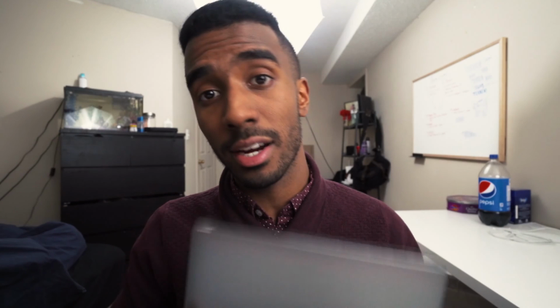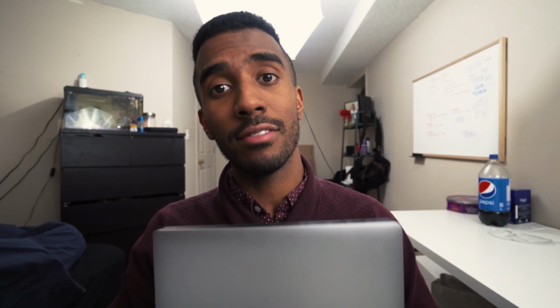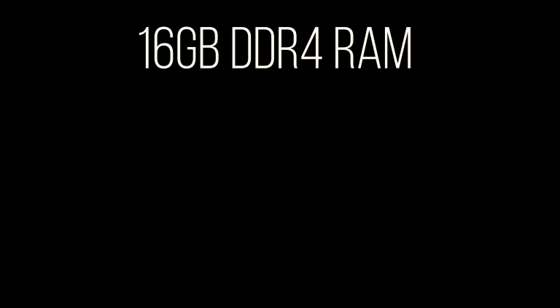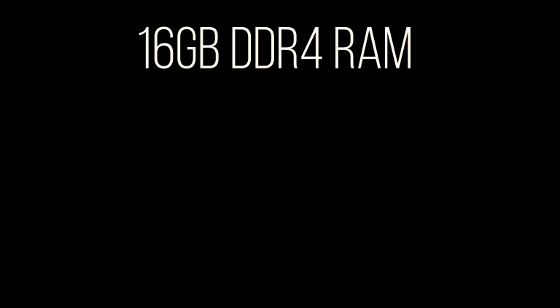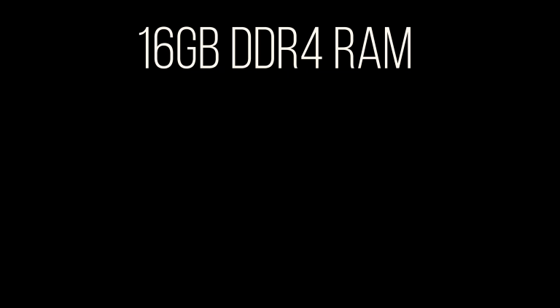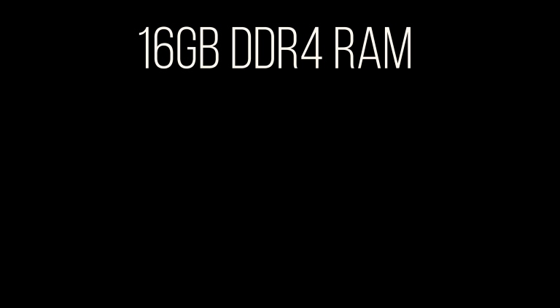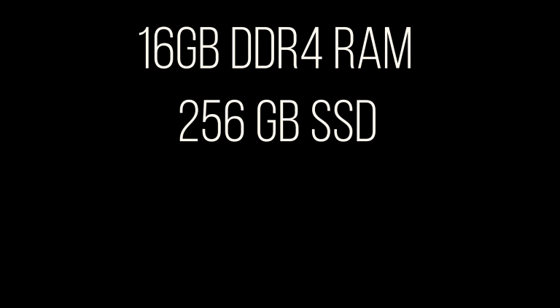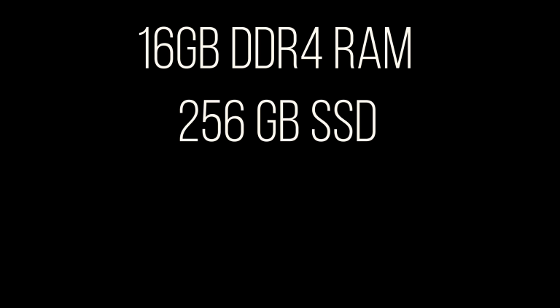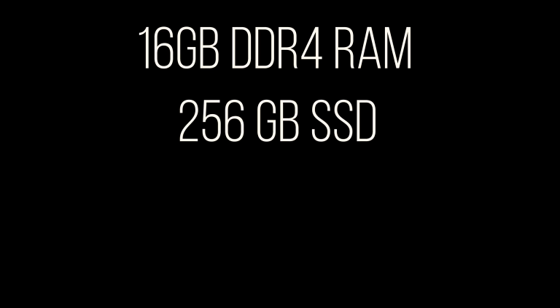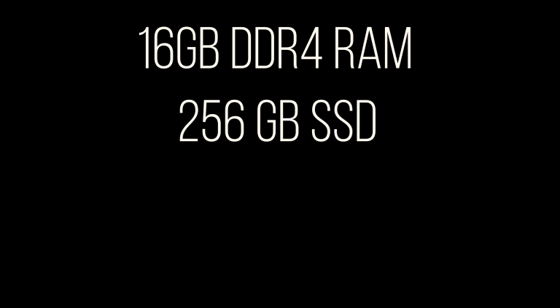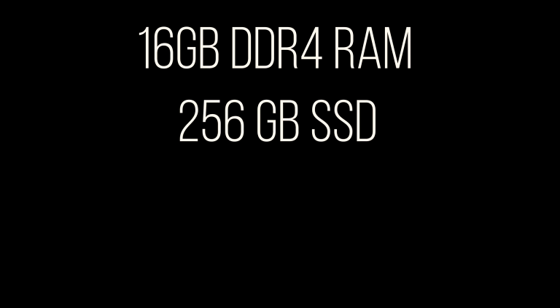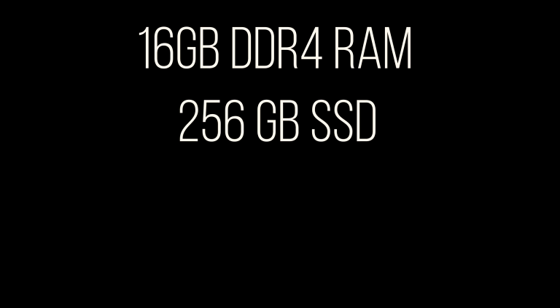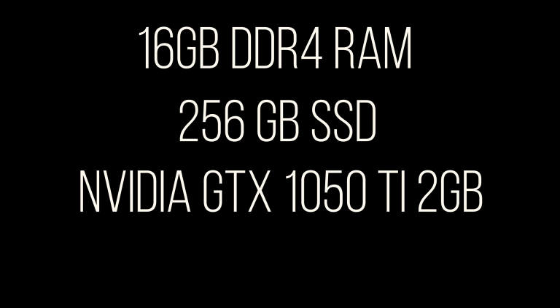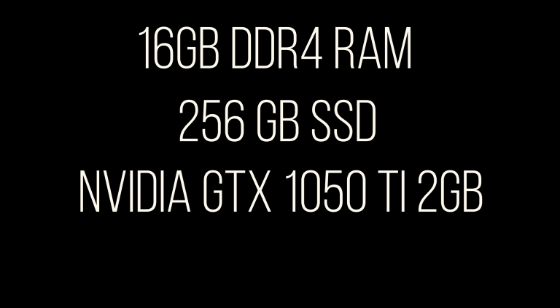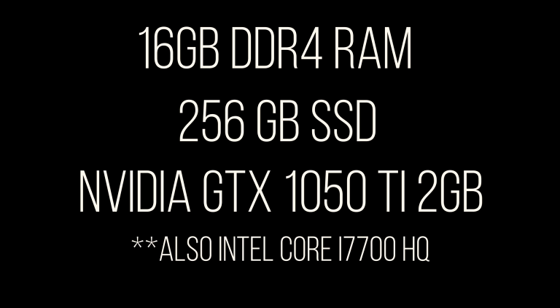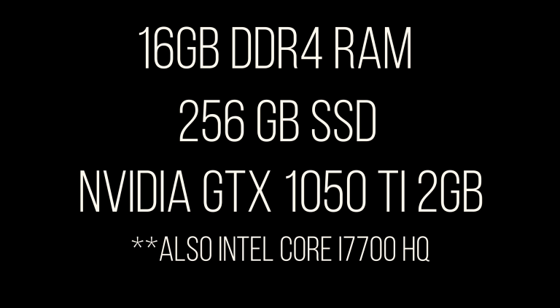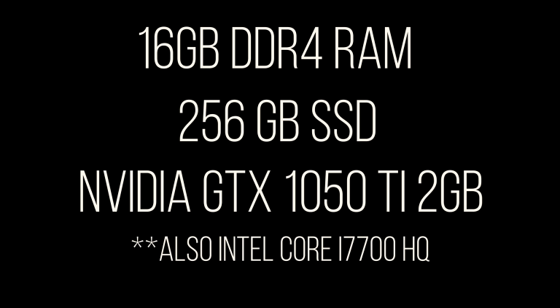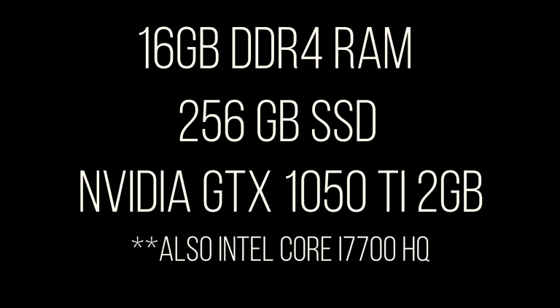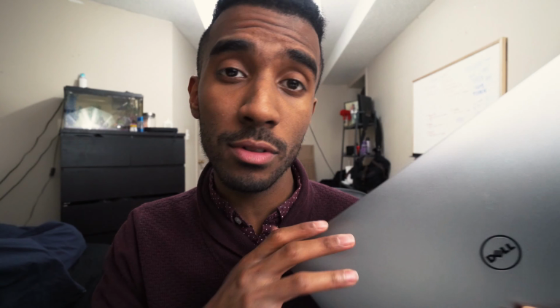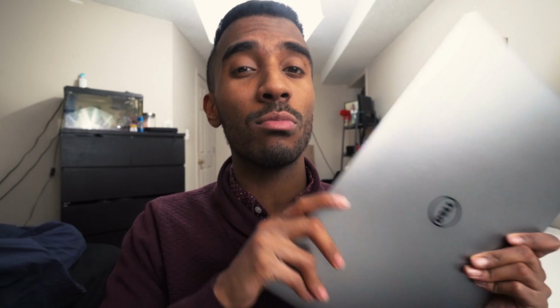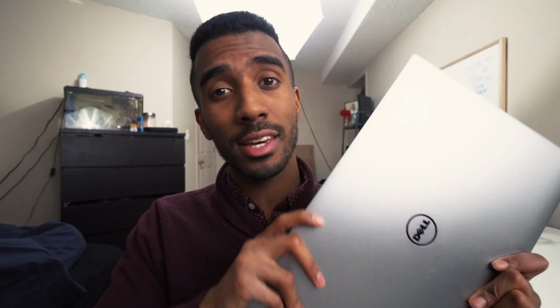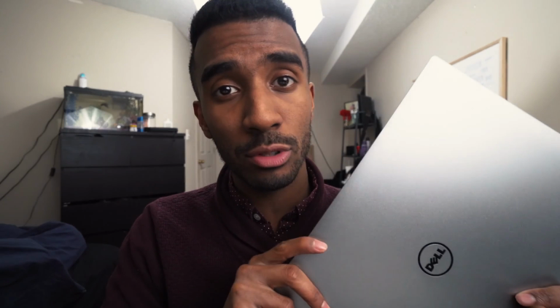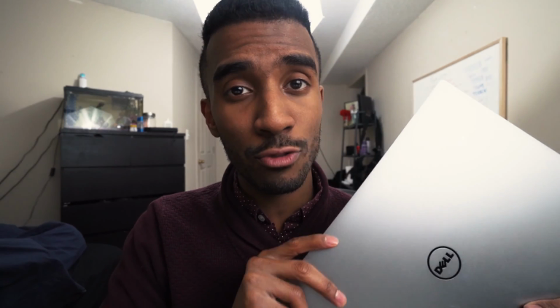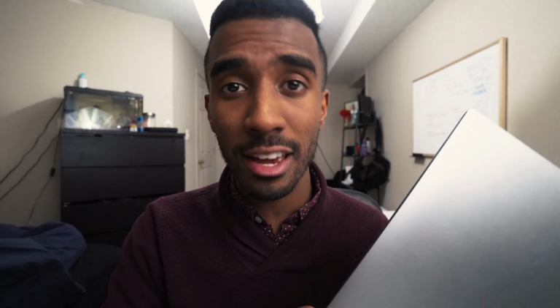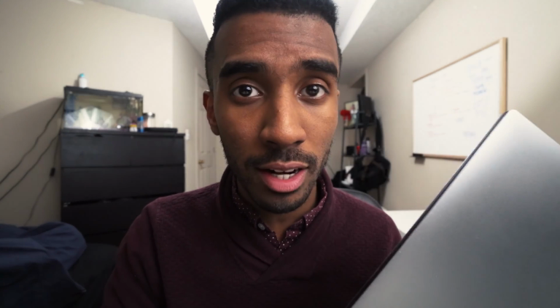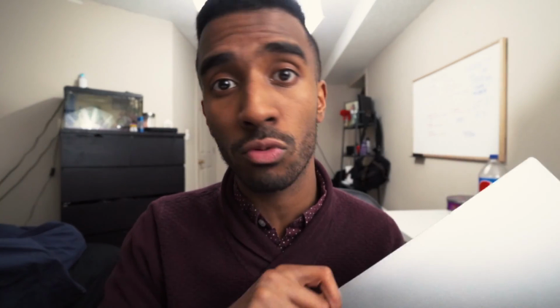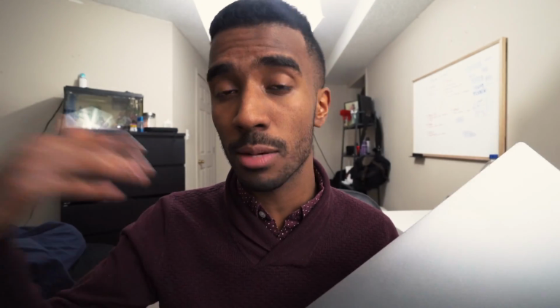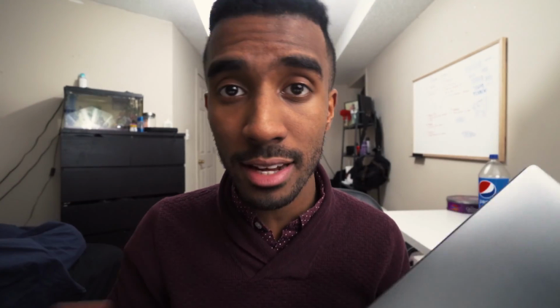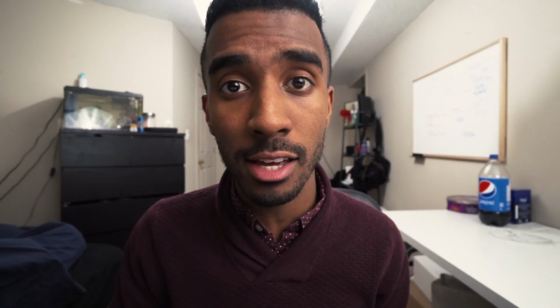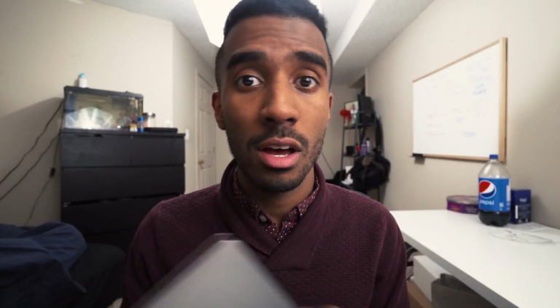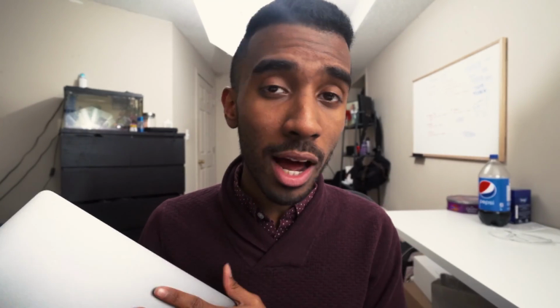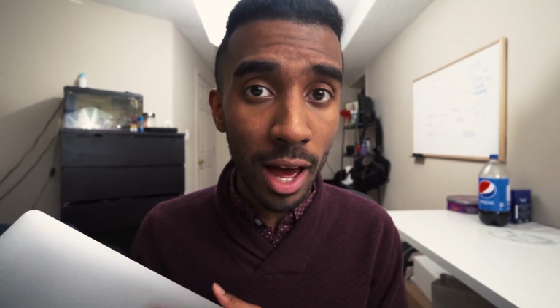The model that I have is 16 gigabytes of DDR4 memory, 256 gigabytes of SSD, and an Nvidia GTX 1050 Ti. This is more than capable to do 4K video editing, run some of the latest games, and browse the web.